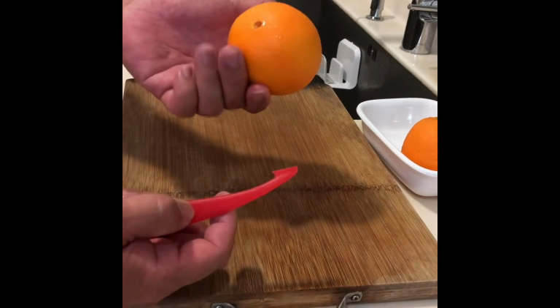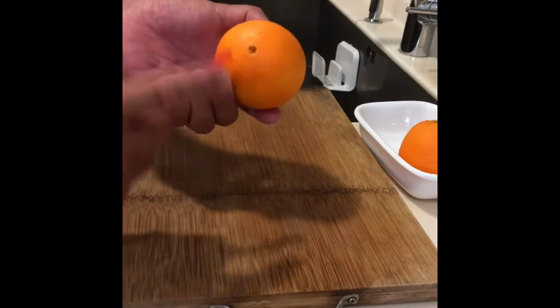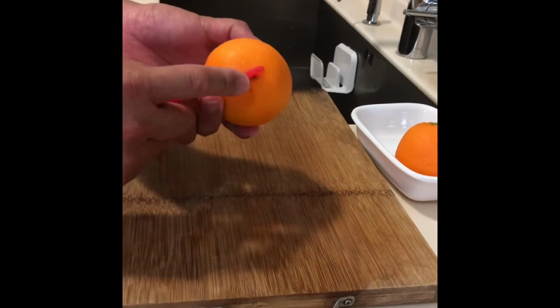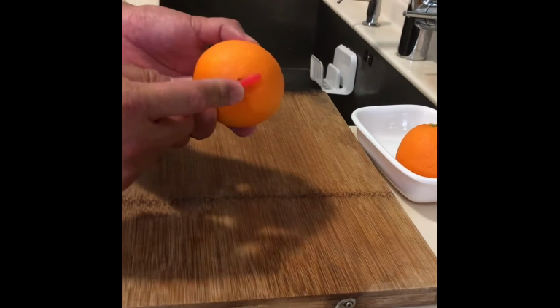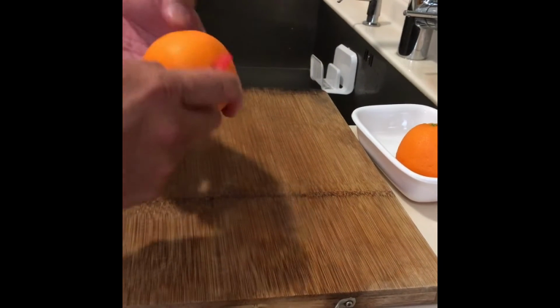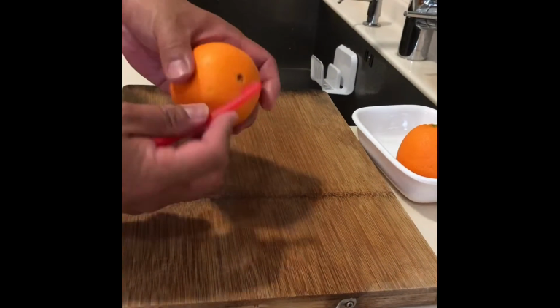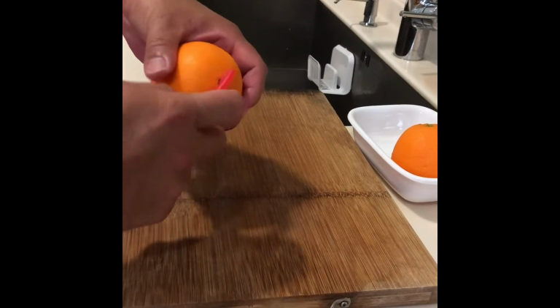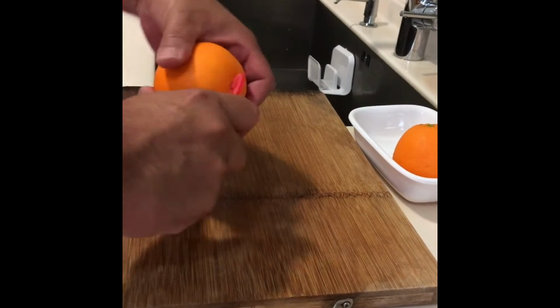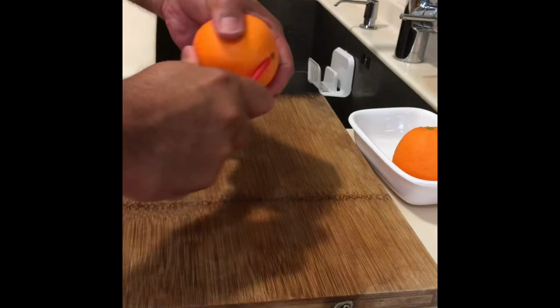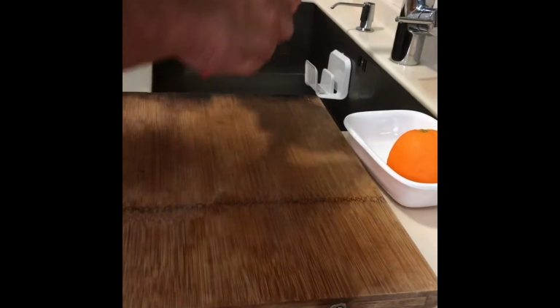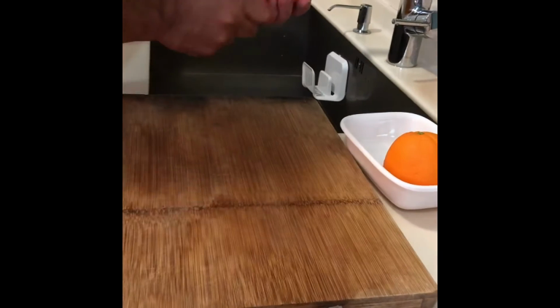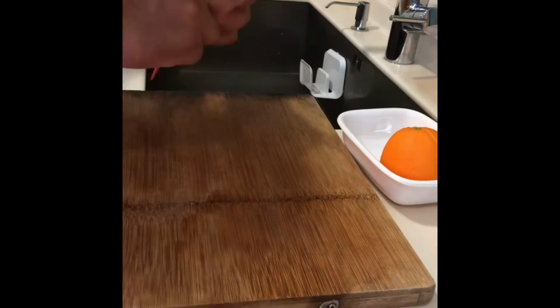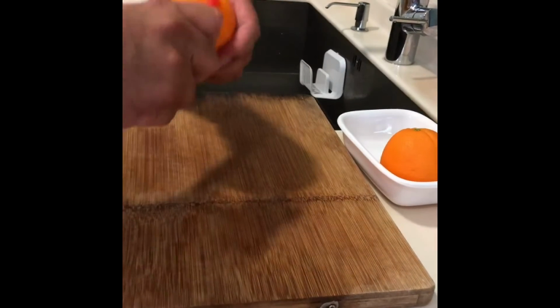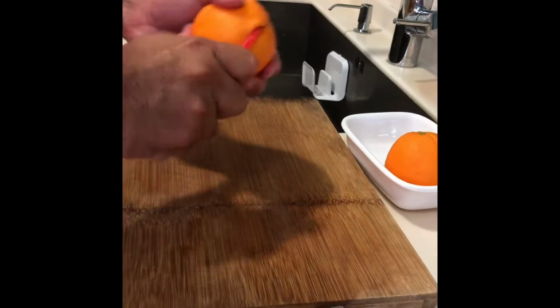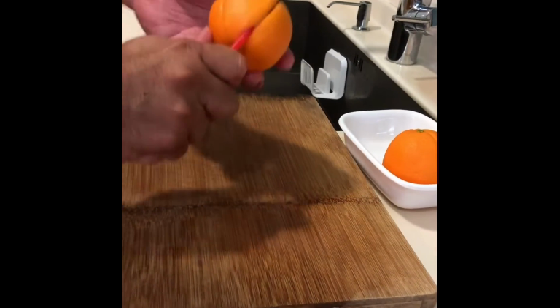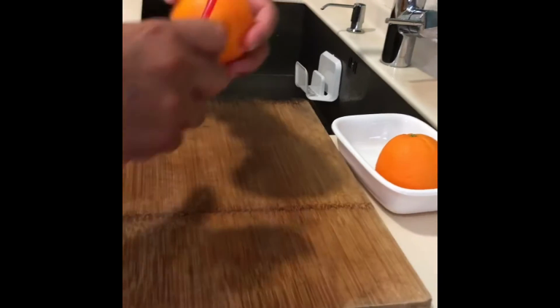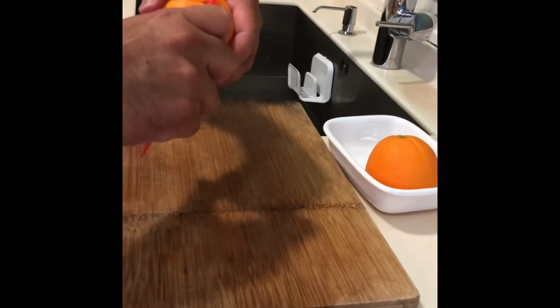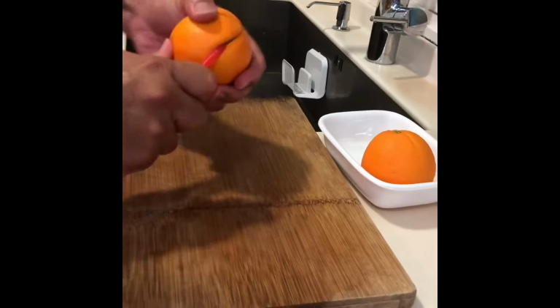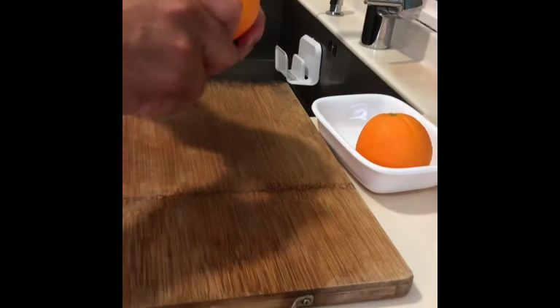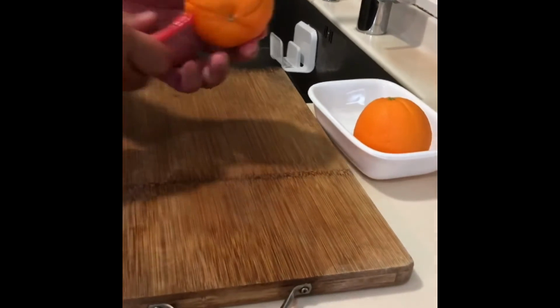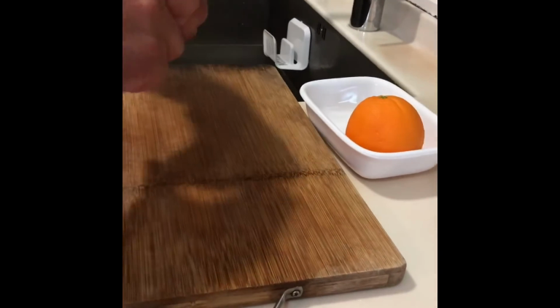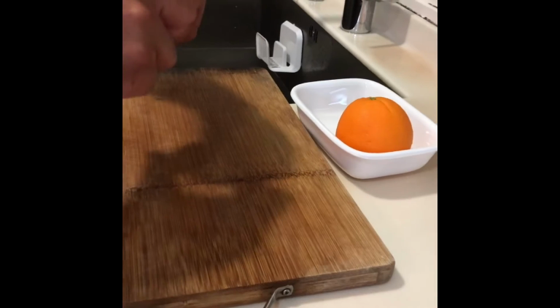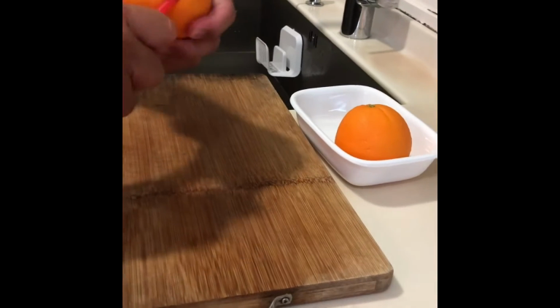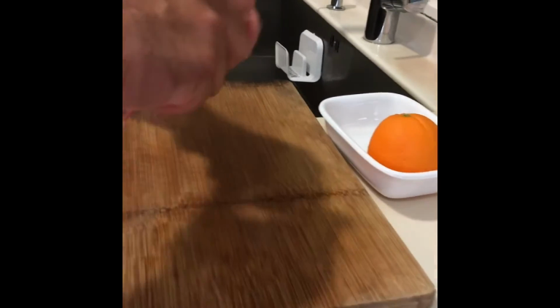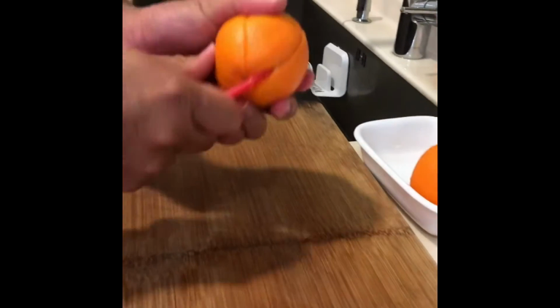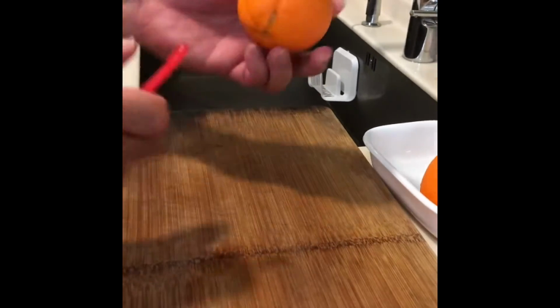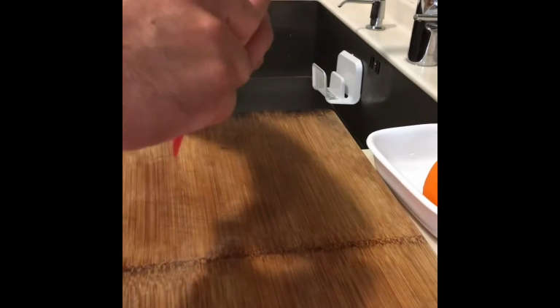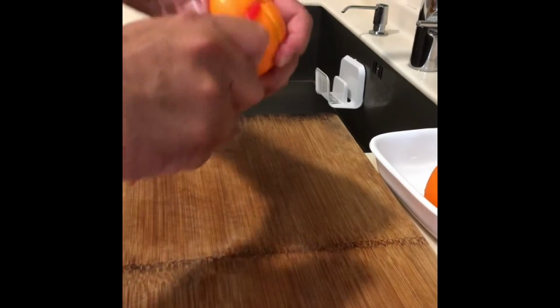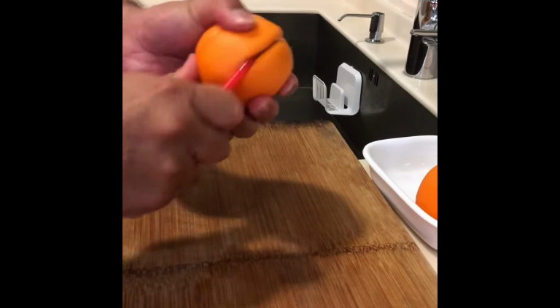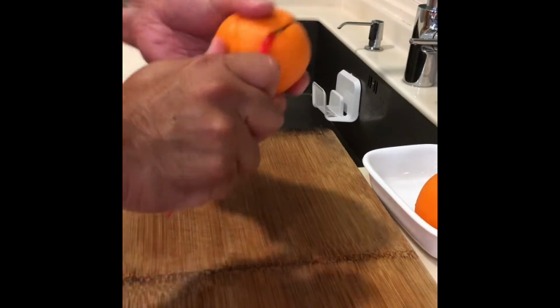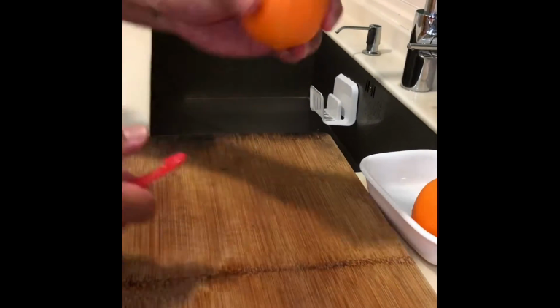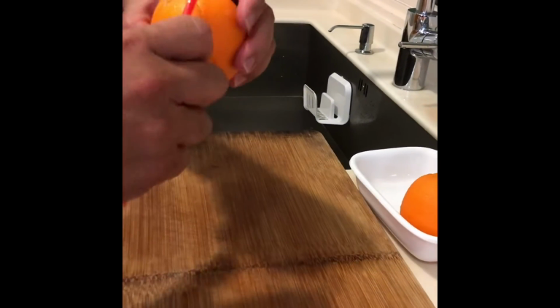So you look for the bottom over here, and all you need to do is just go down this way. Probably five or six cuts will be needed. If the orange is larger, then you need a bigger one.